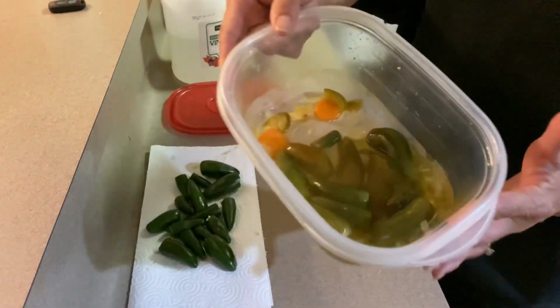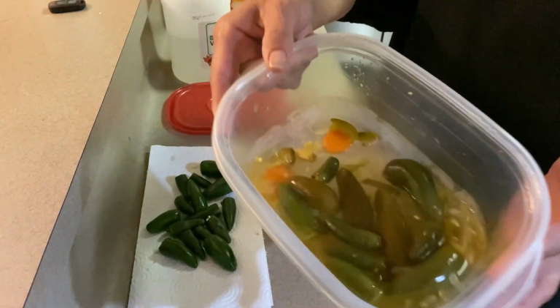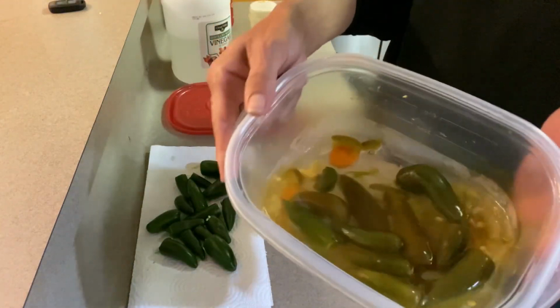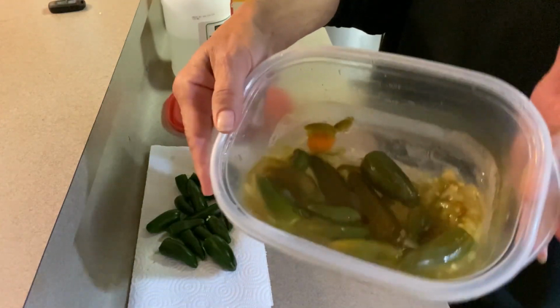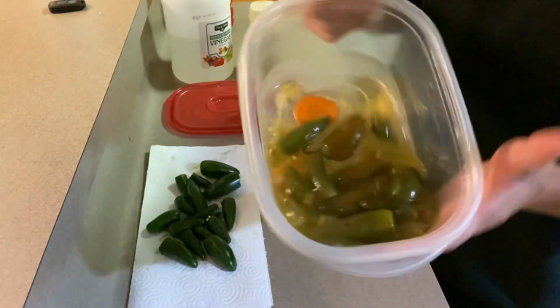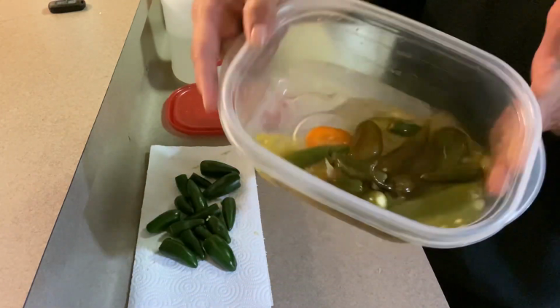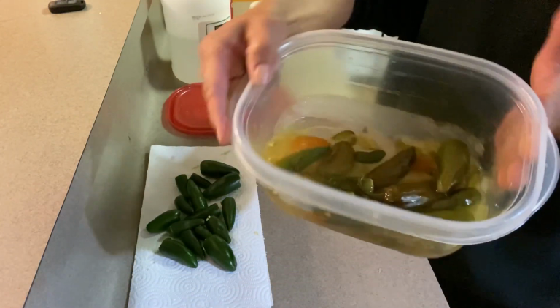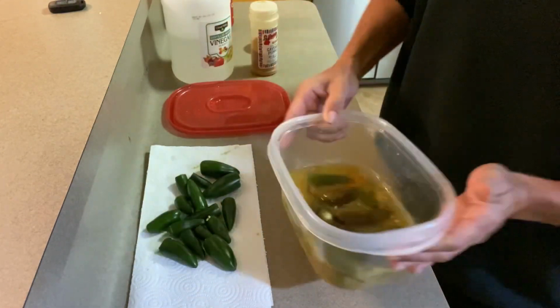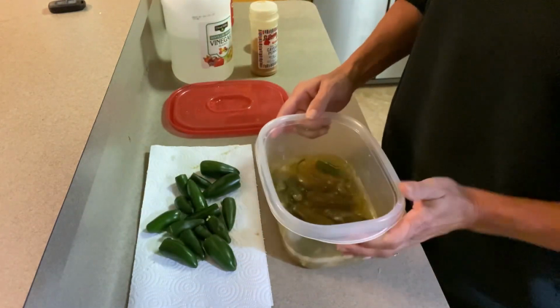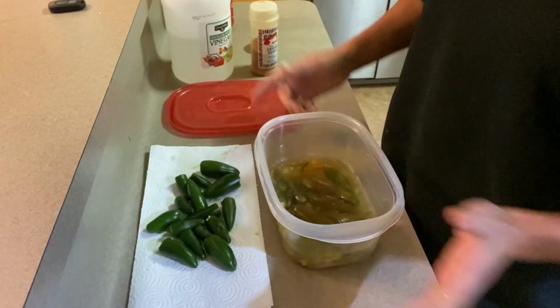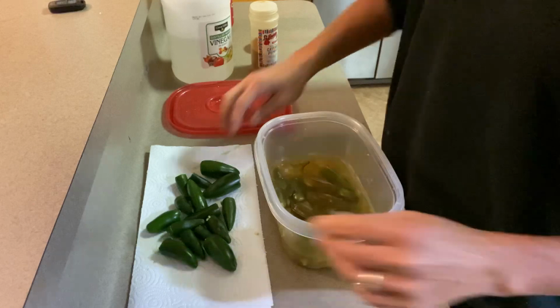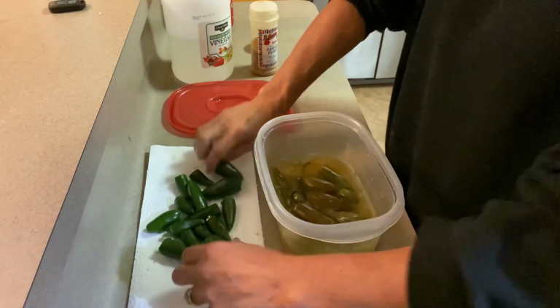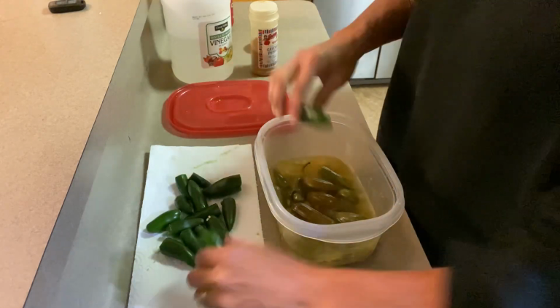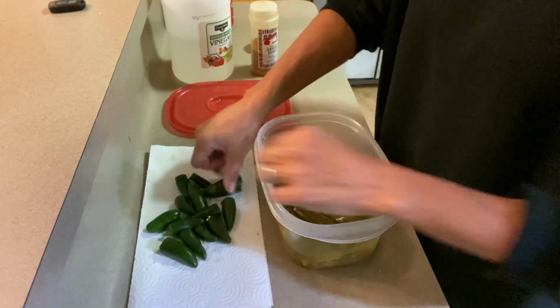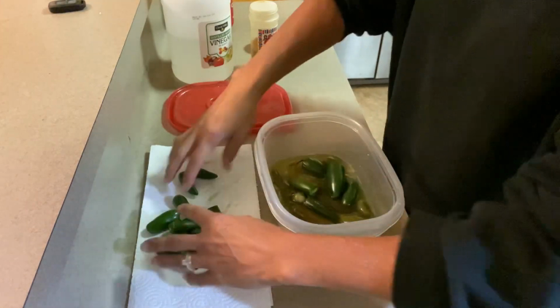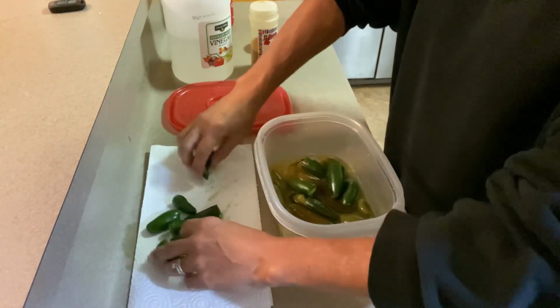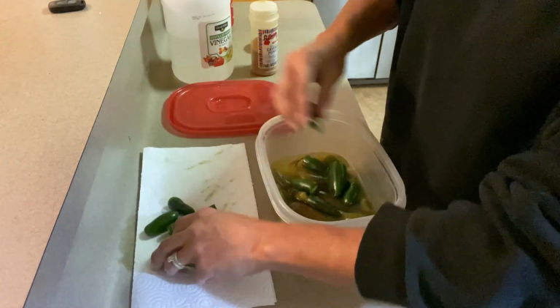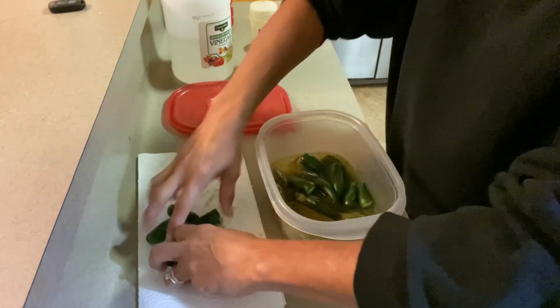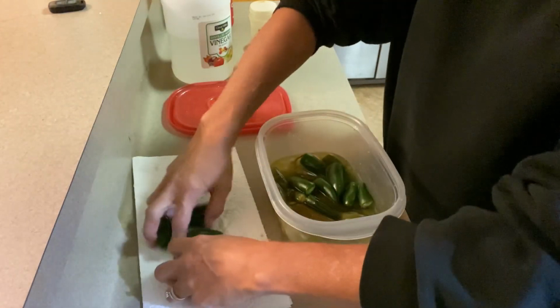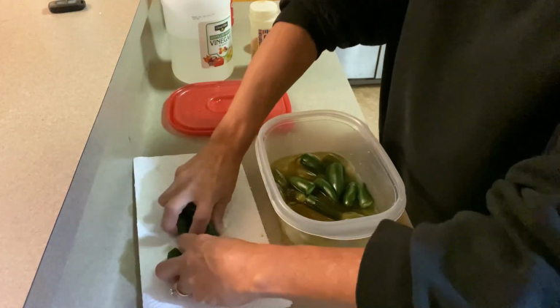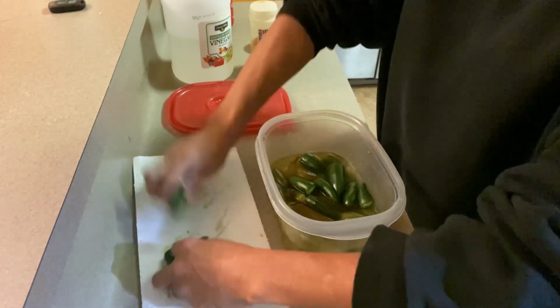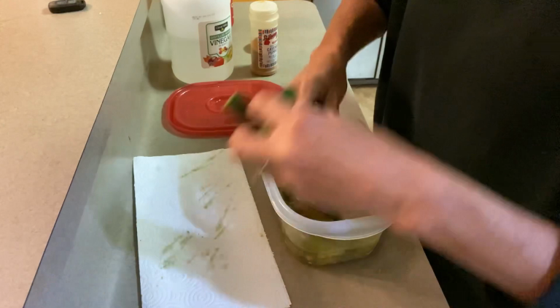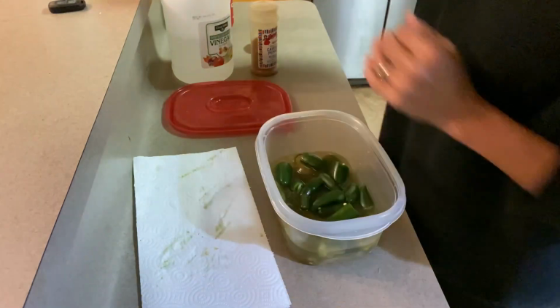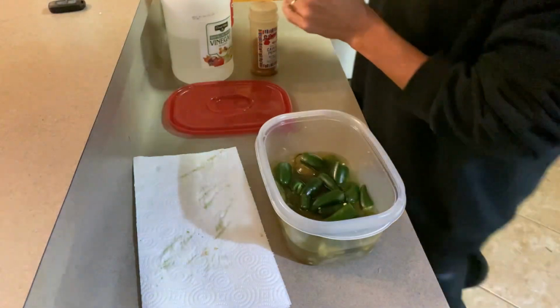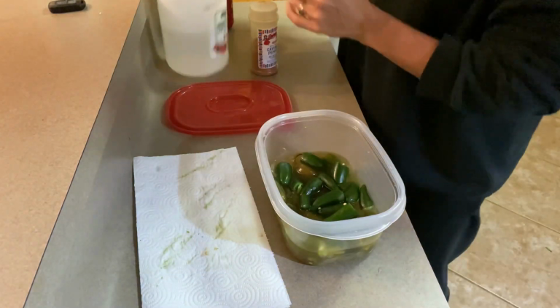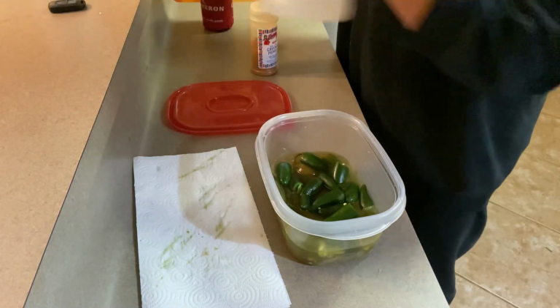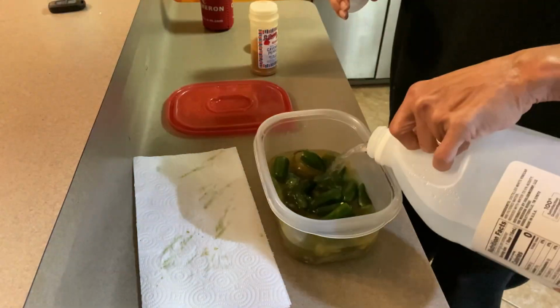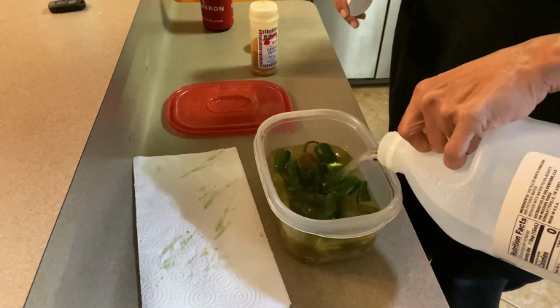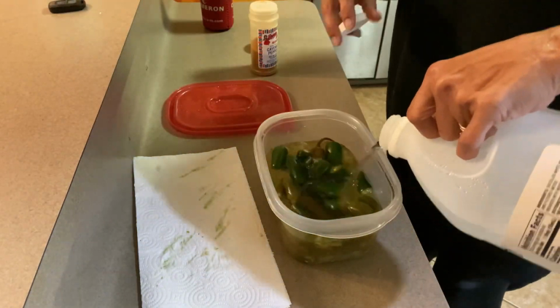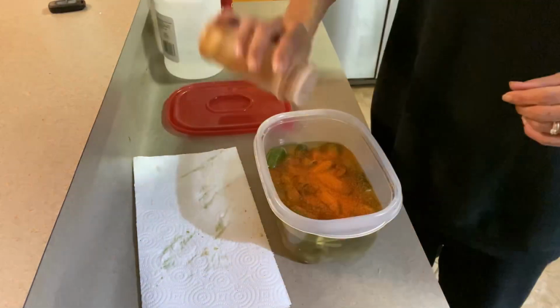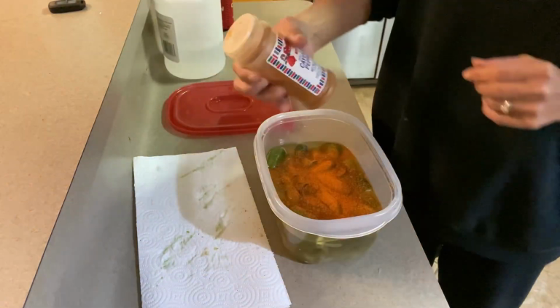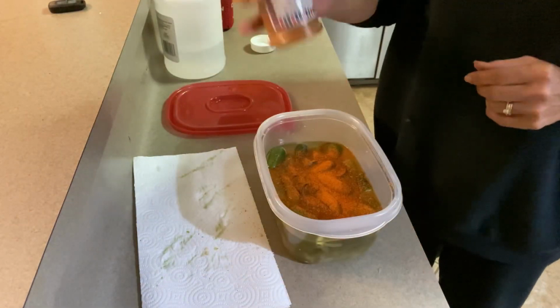This is our bucket of peppers. It's got peppers, onion, garlic, some carrots I think are in there too. We need a little bit more vinegar. Cayenne.